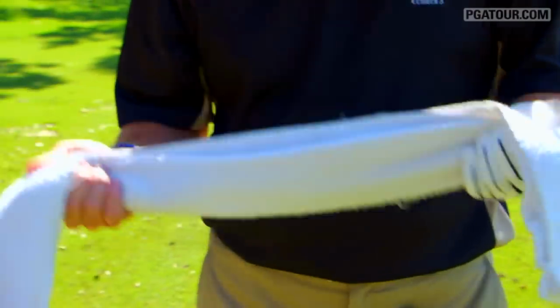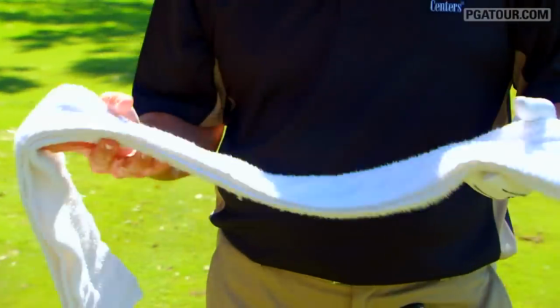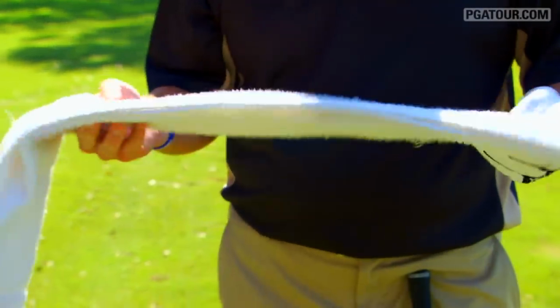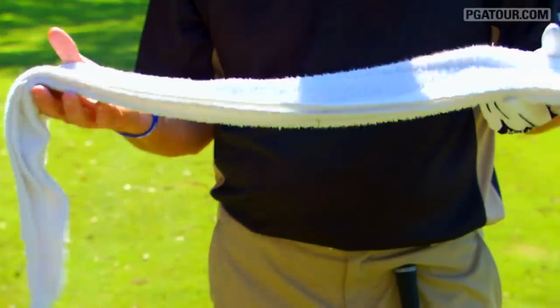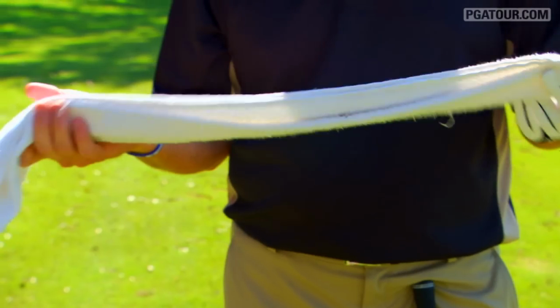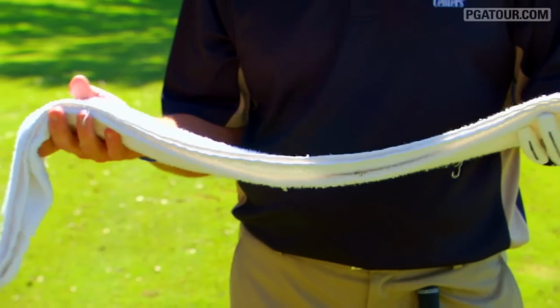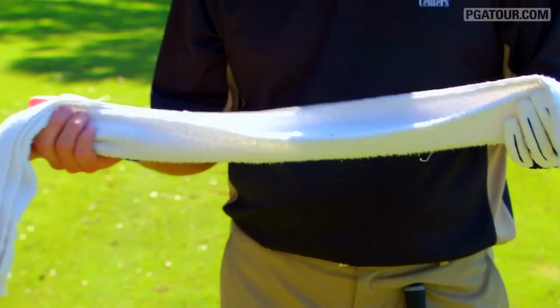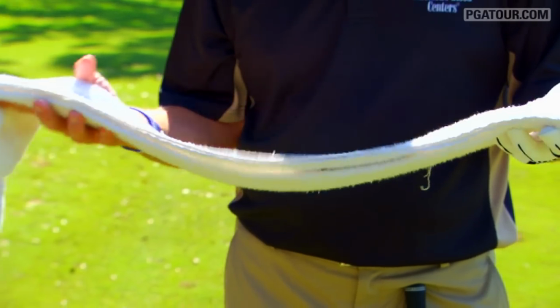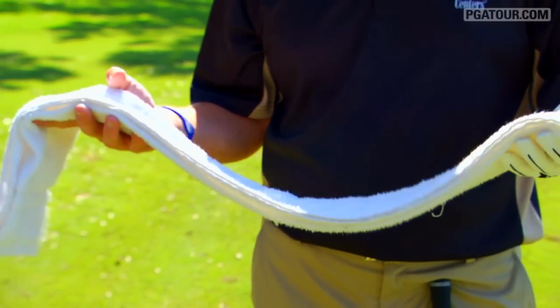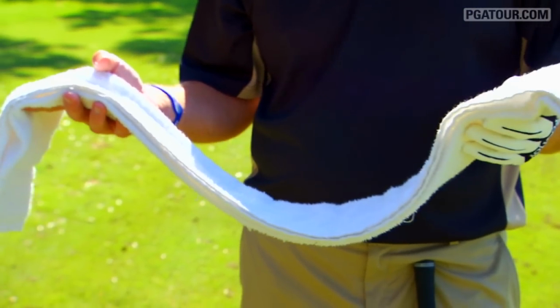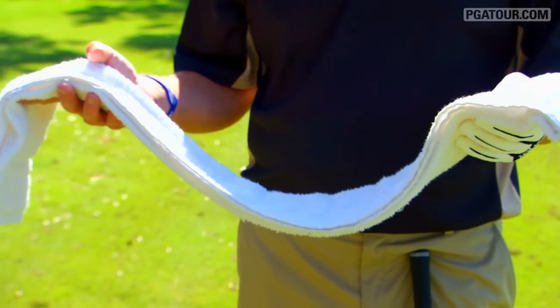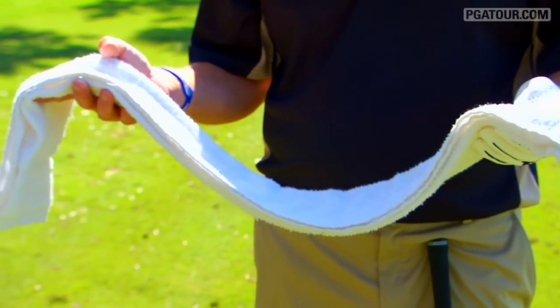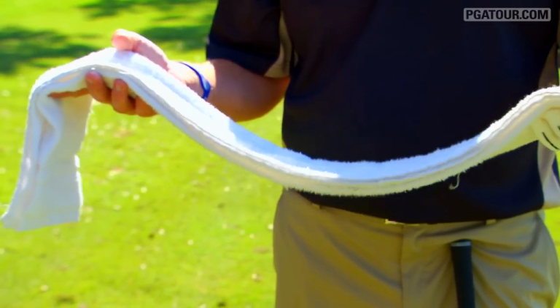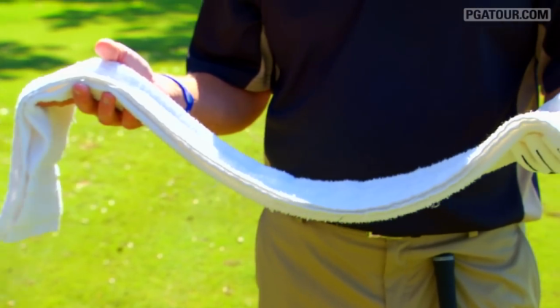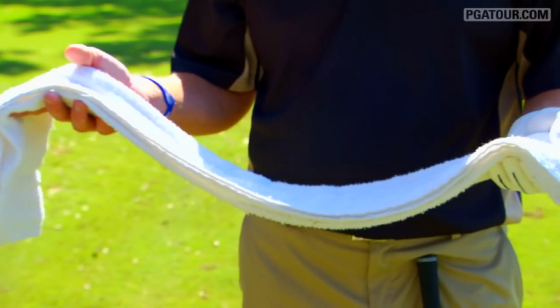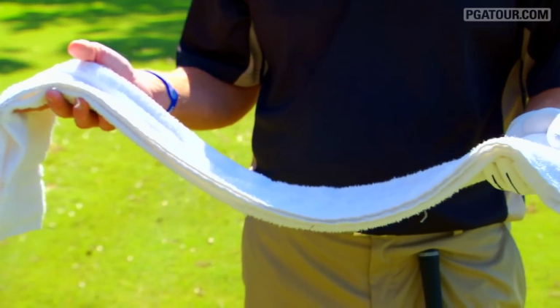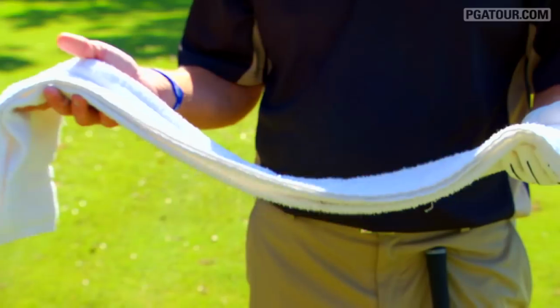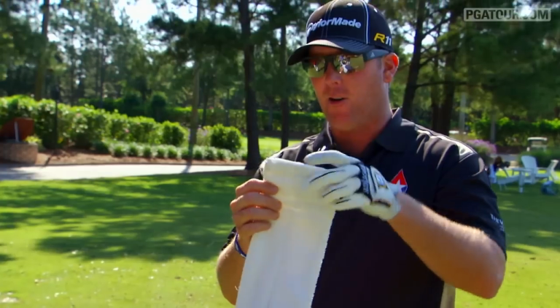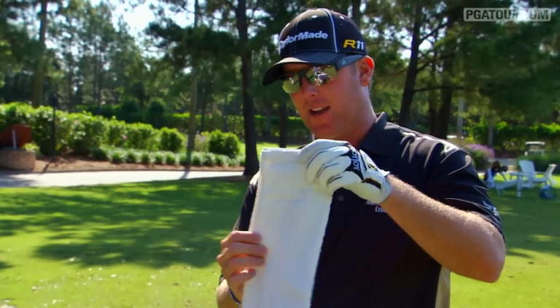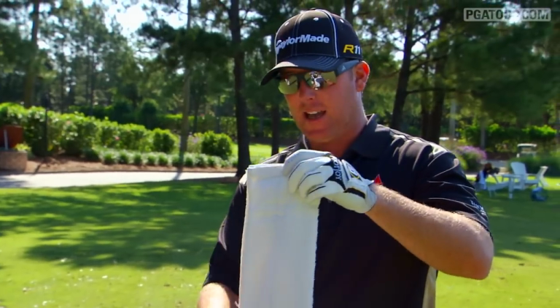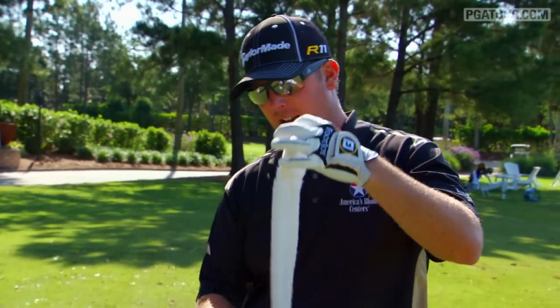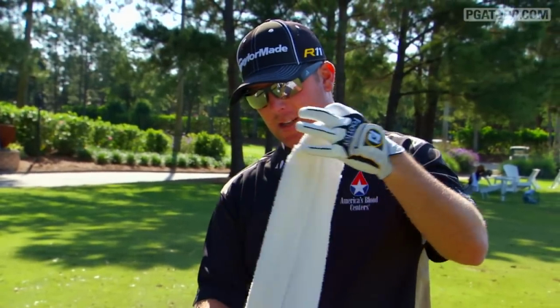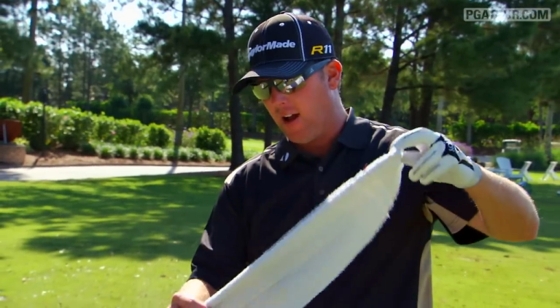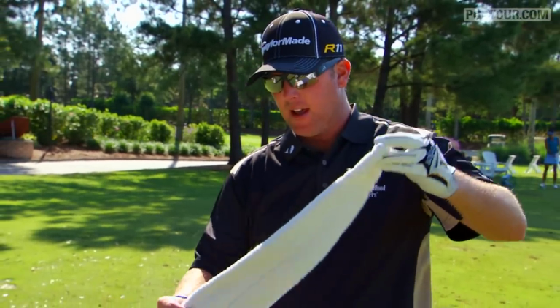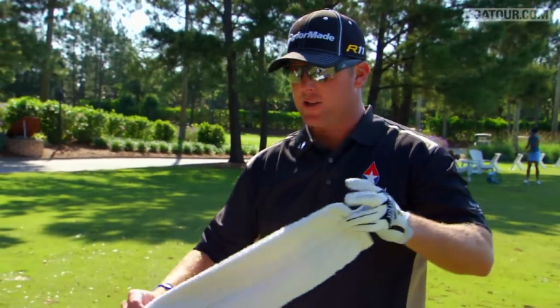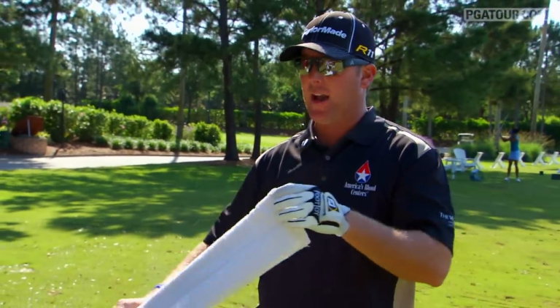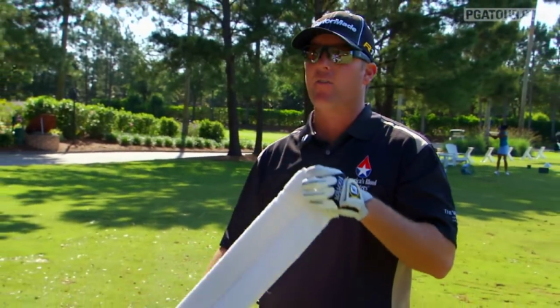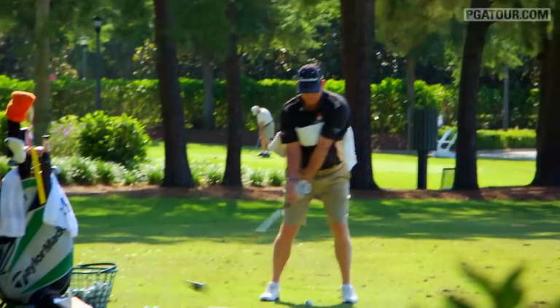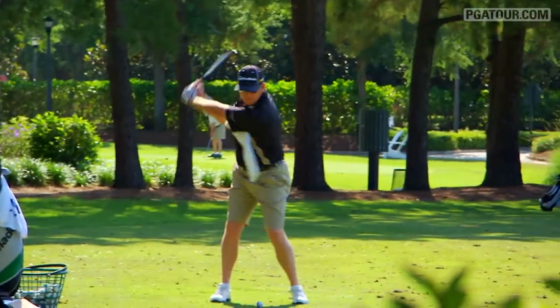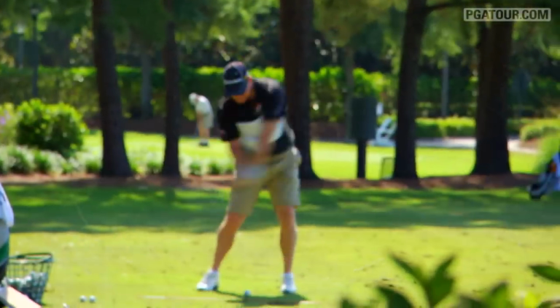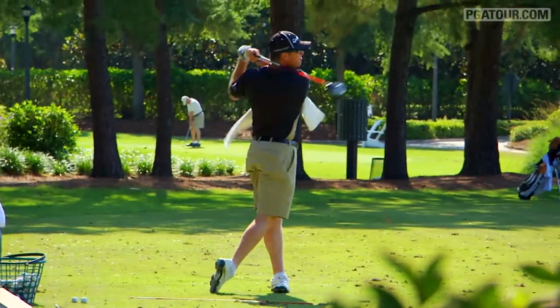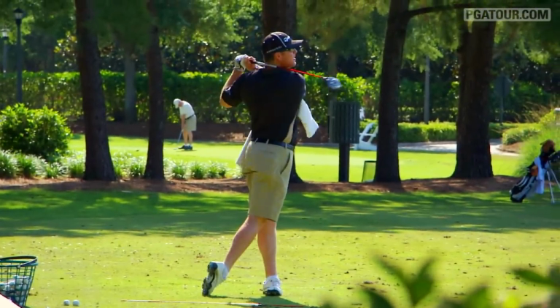I had my mom sew this one up. I actually gave it to her, folded it how I wanted it, and asked her if she could just take it to the sewing machine — and she did, she sewed it up. Now it's just something I travel with. It's easy, it's instant feedback.